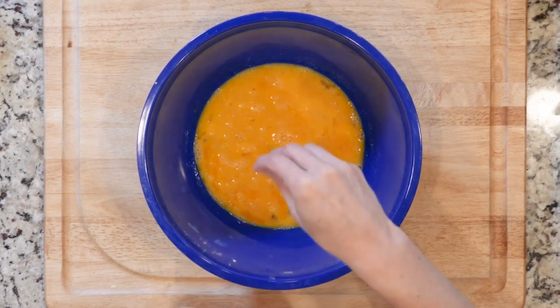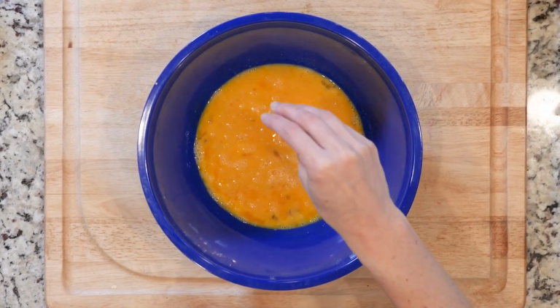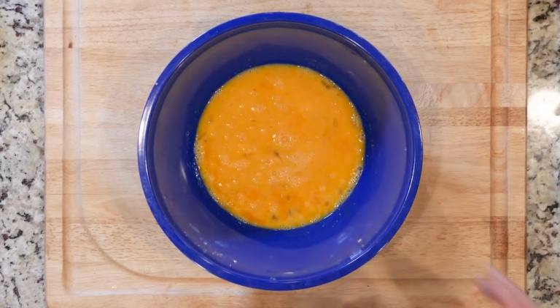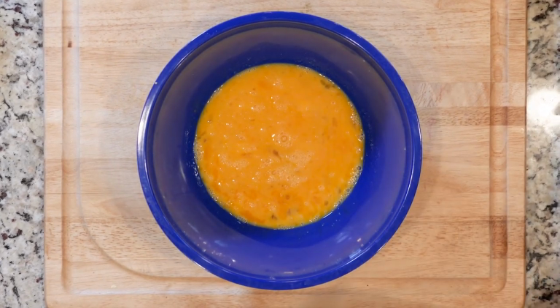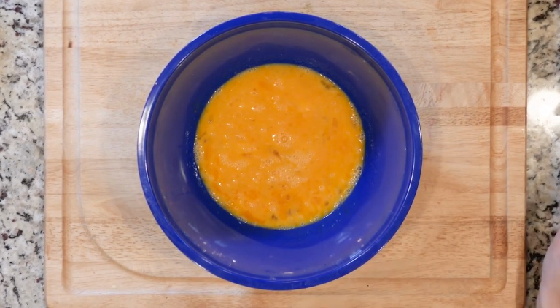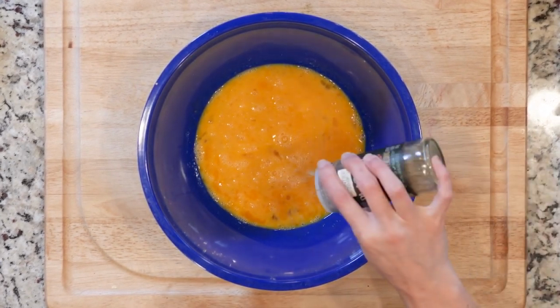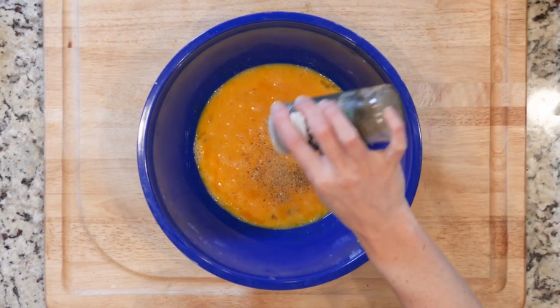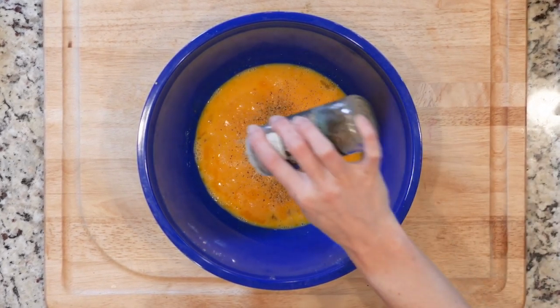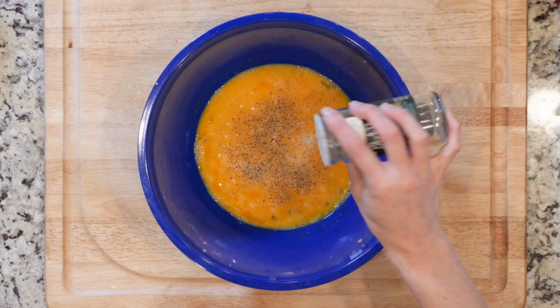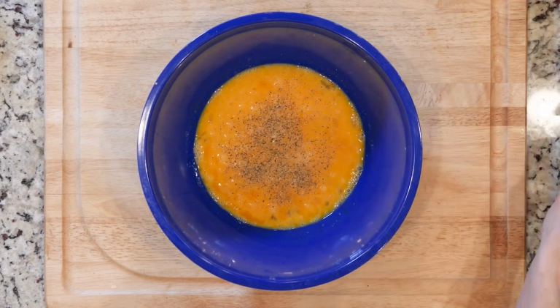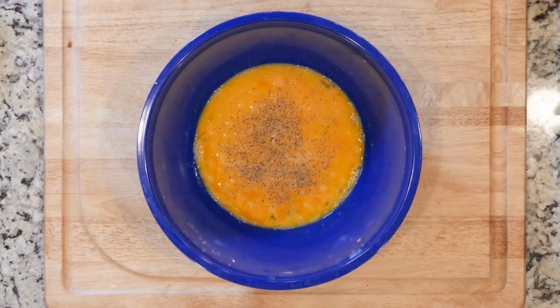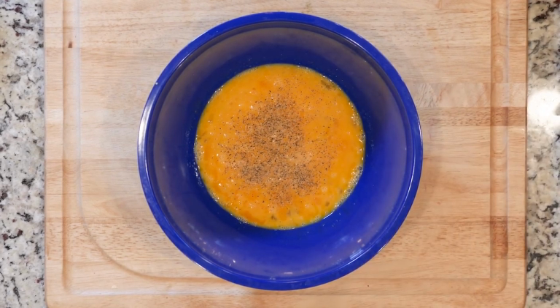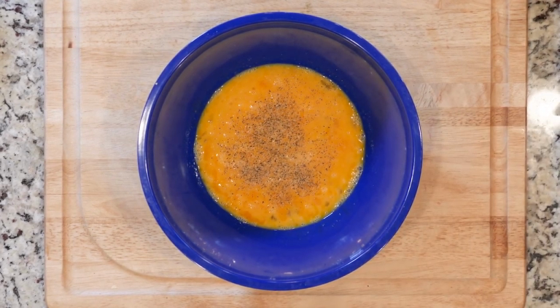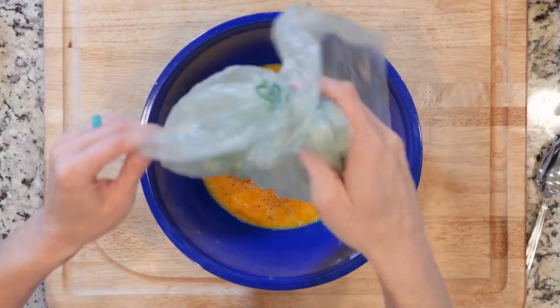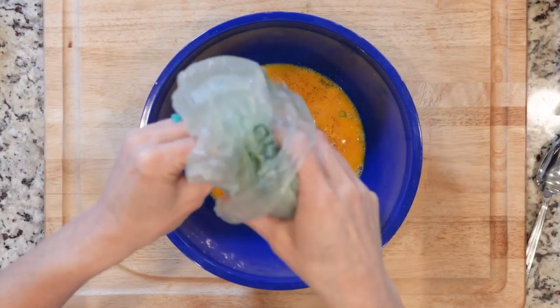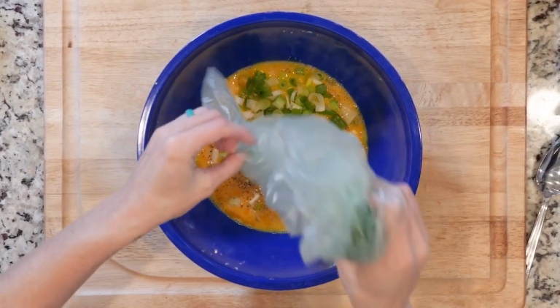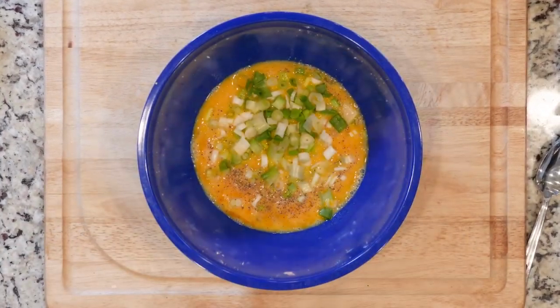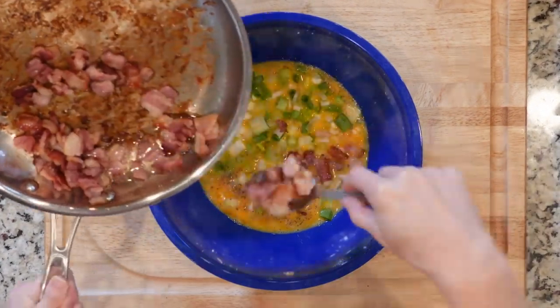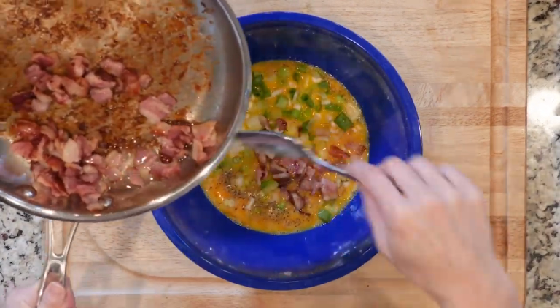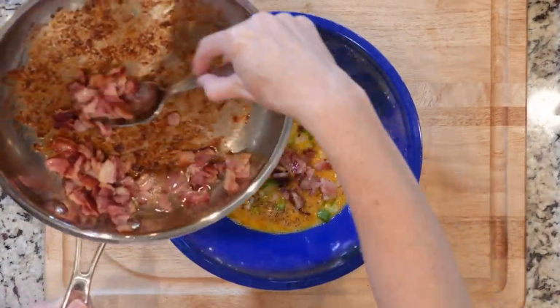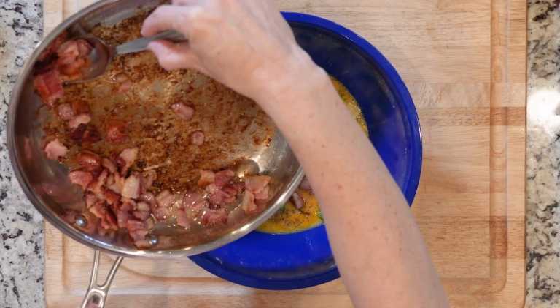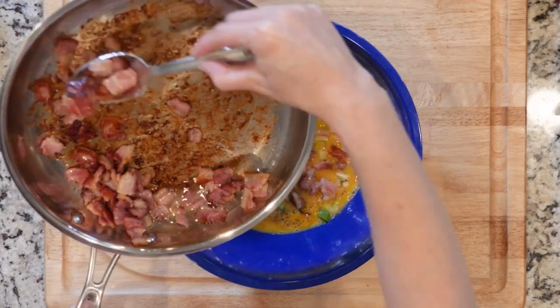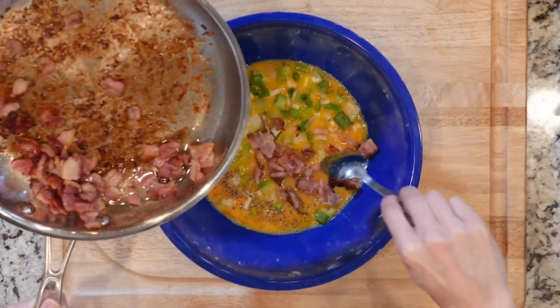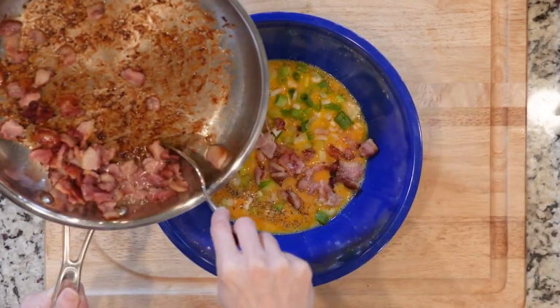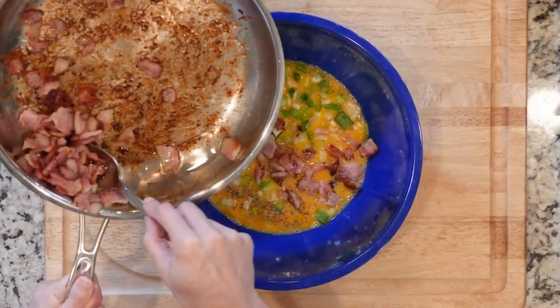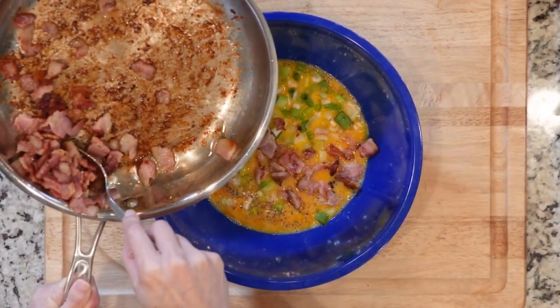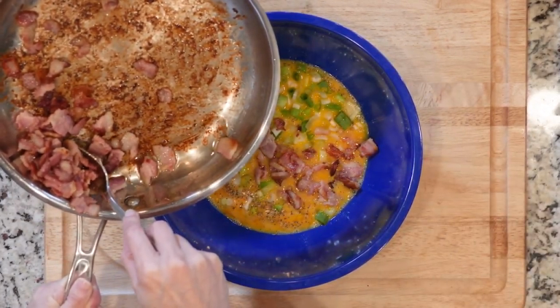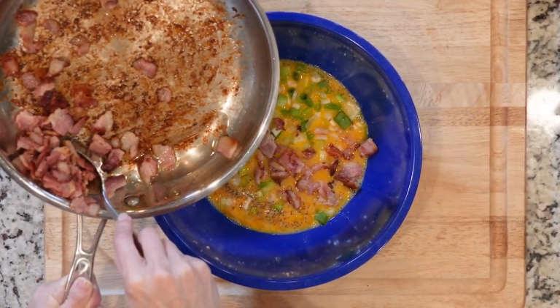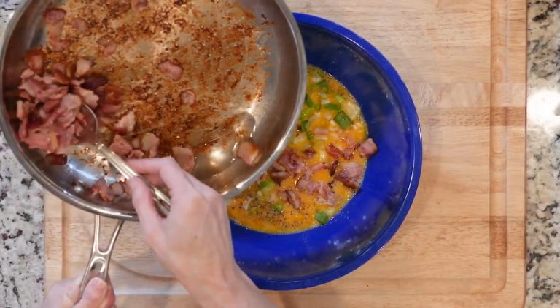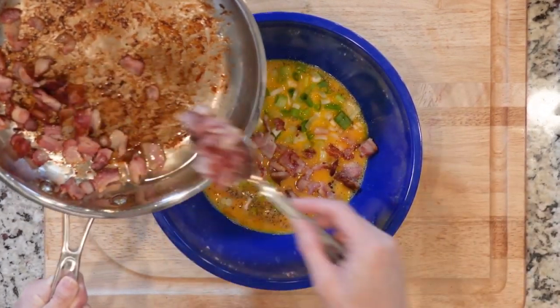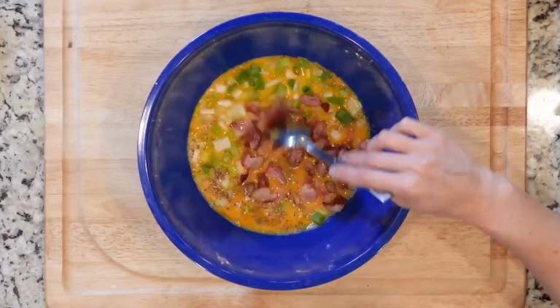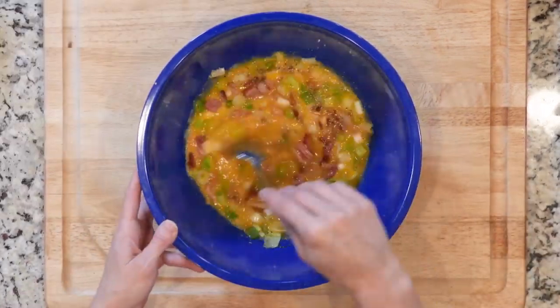Then turn the broiler on and in a medium bowl add a little salt and pepper to your whisked eggs. Then add the green onions and bacon and stir to mix. You don't want to just pour the bacon in the bowl — you want to keep the bacon fat in the skillet.